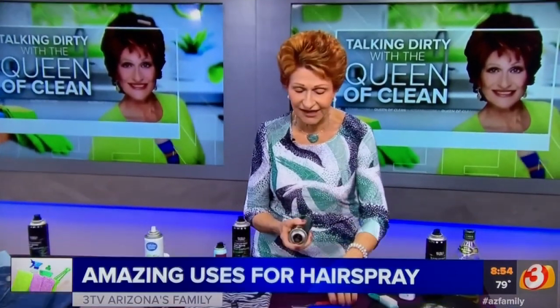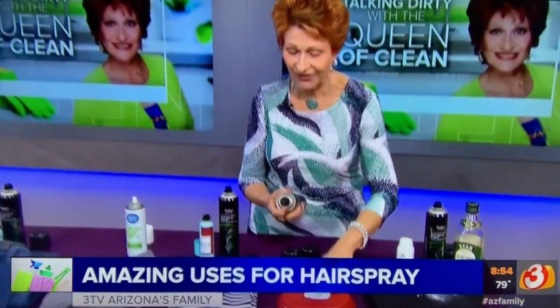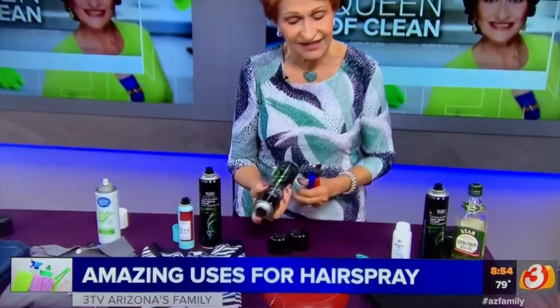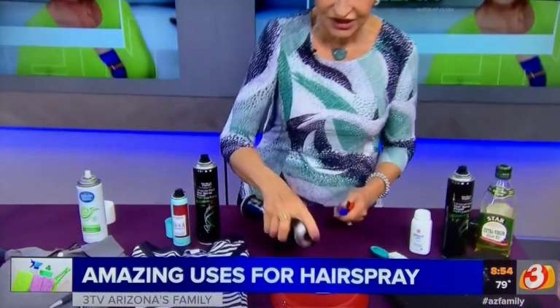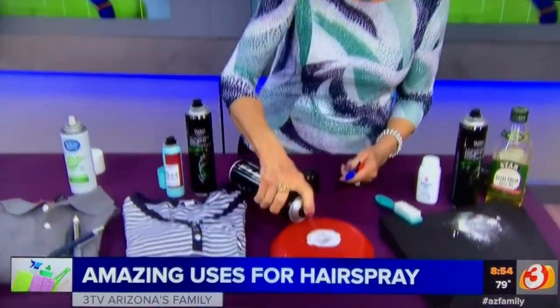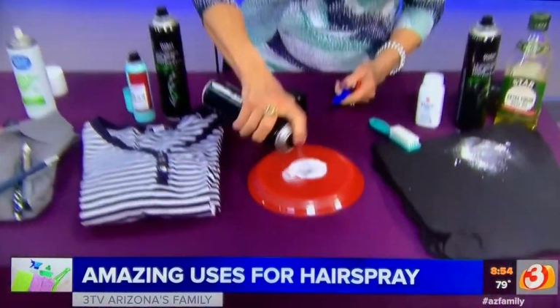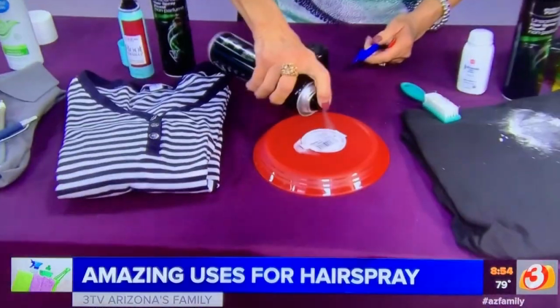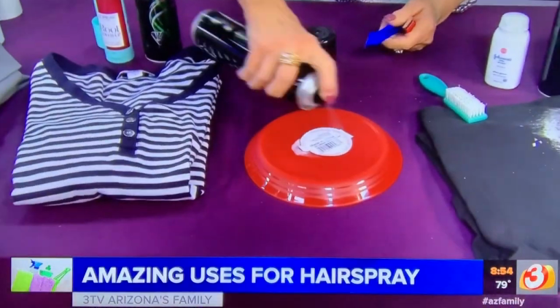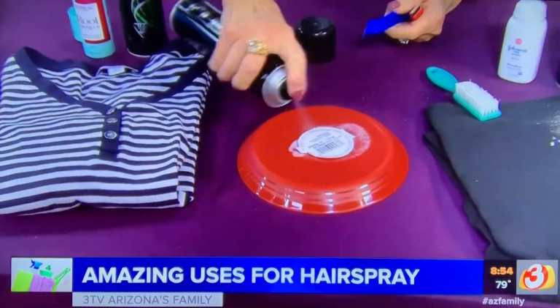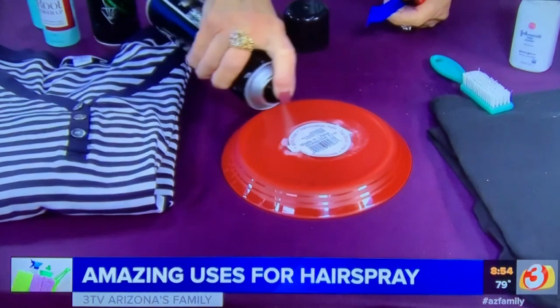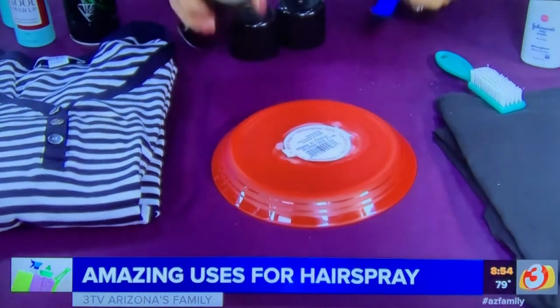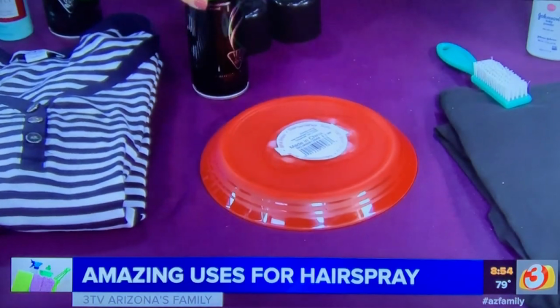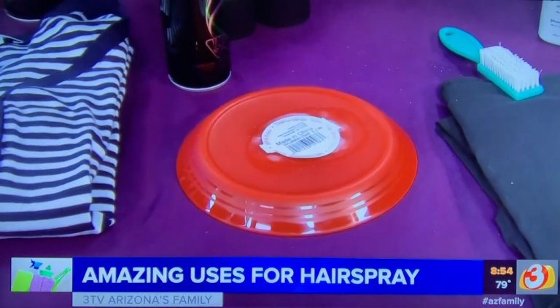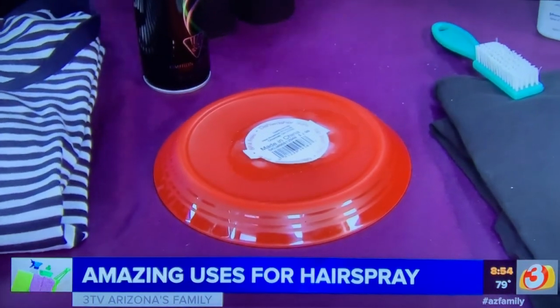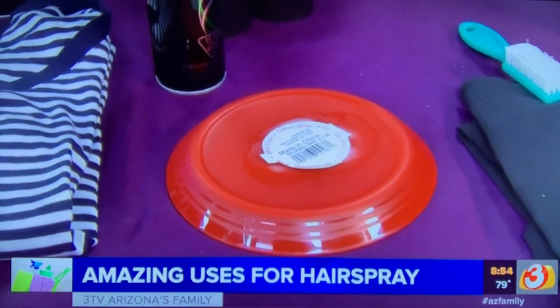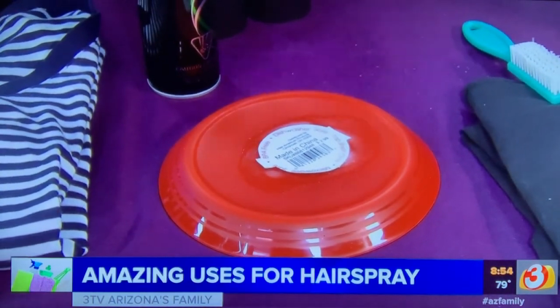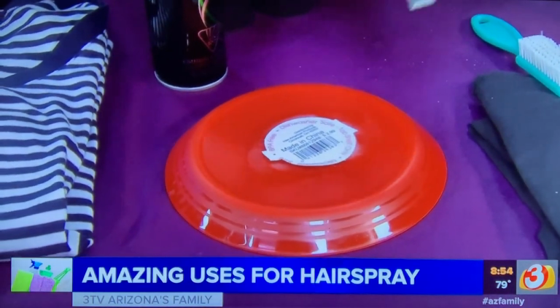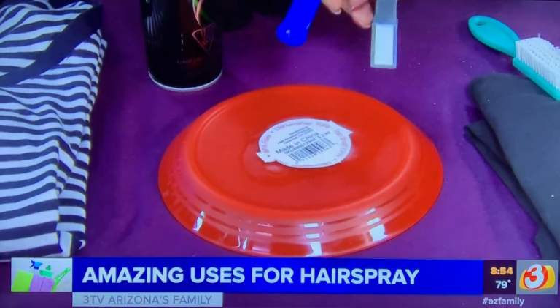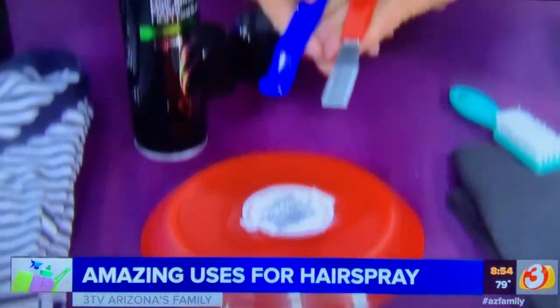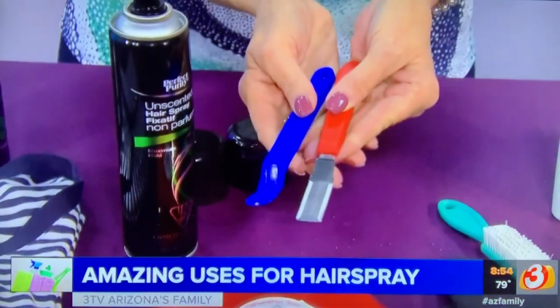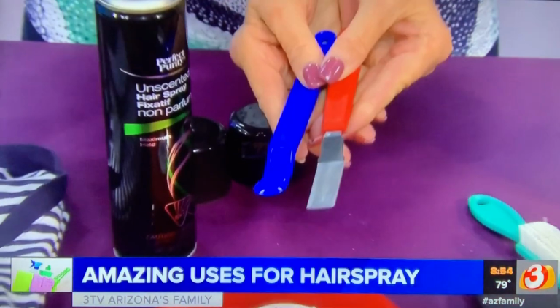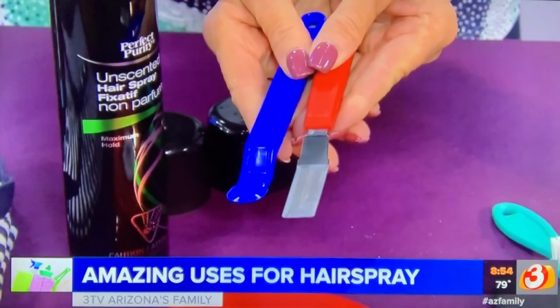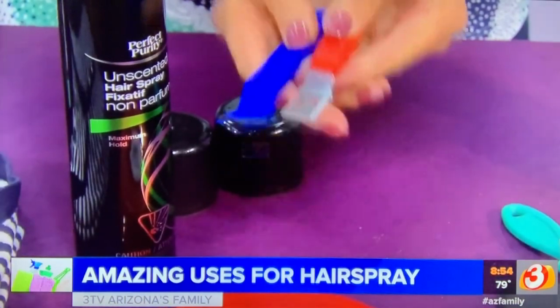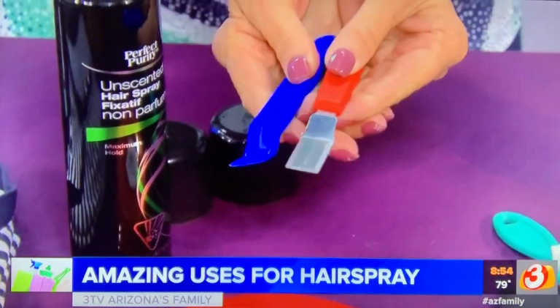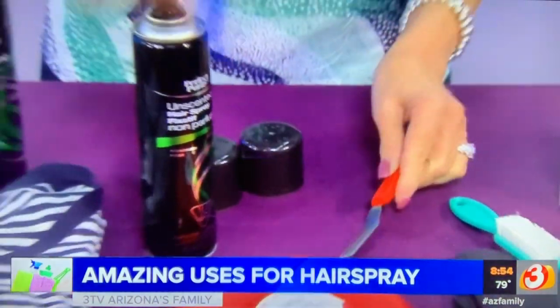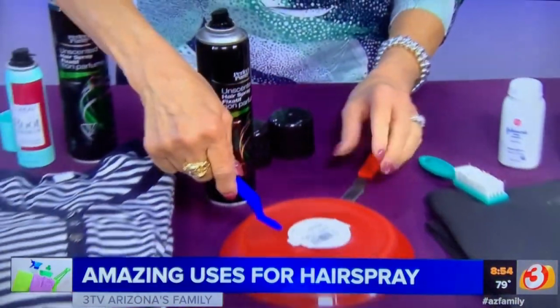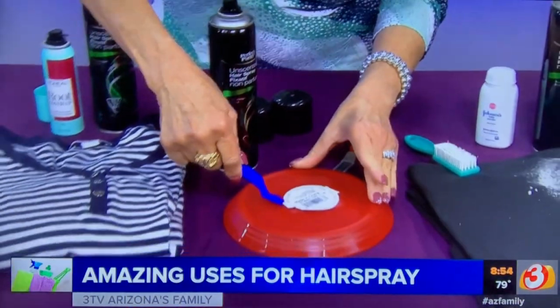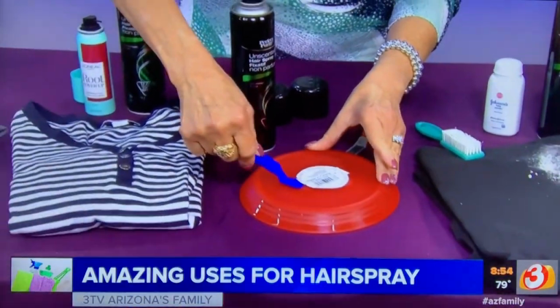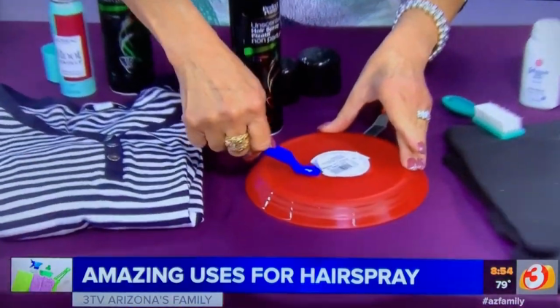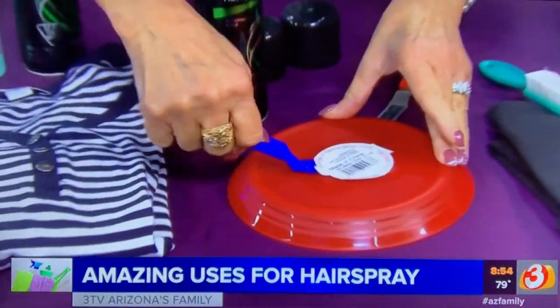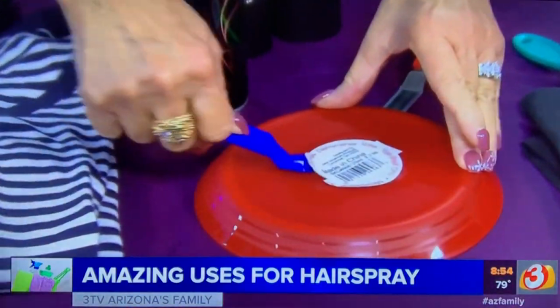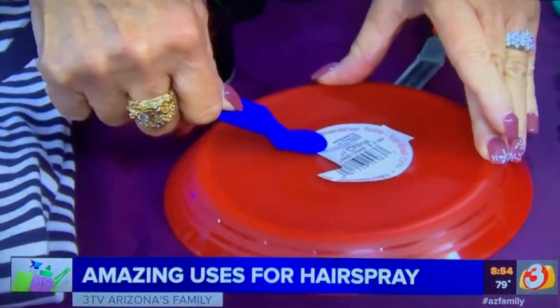Spray hairspray on the label and let it soak for a little while — it makes it much easier. I use these little scrapers from Amazon to lift tags and things off, and then you're just going to get under it.